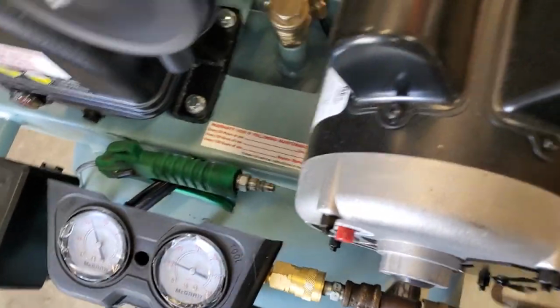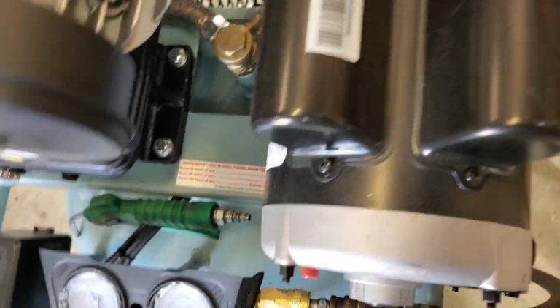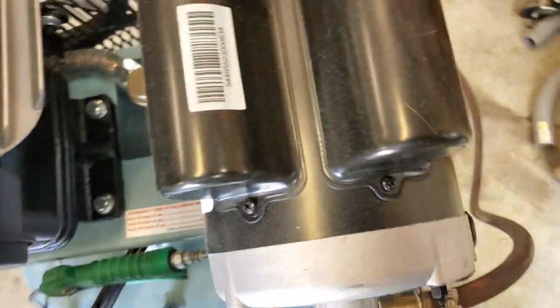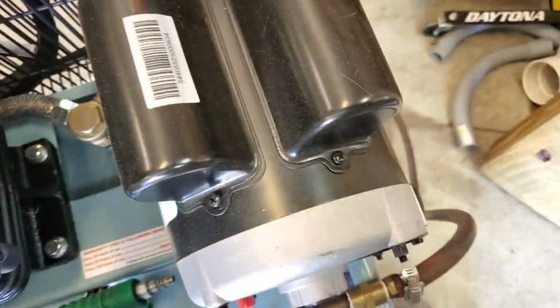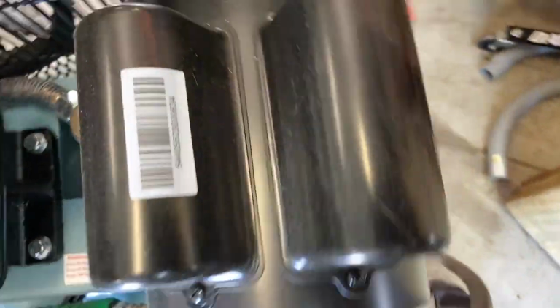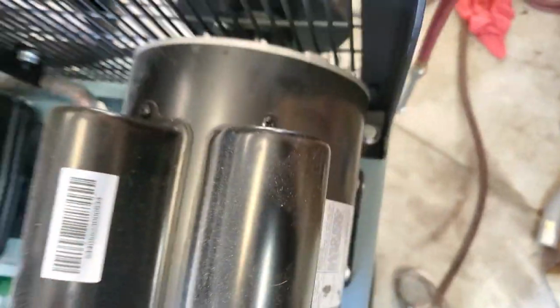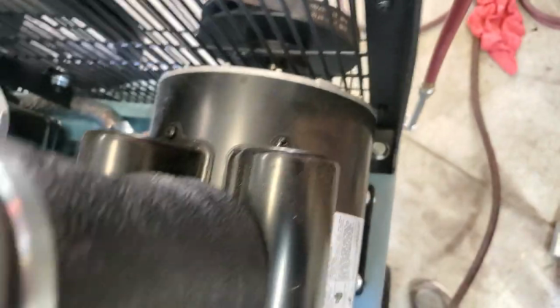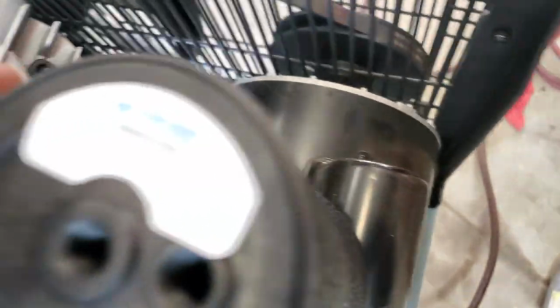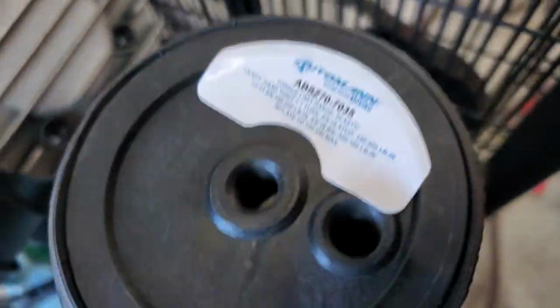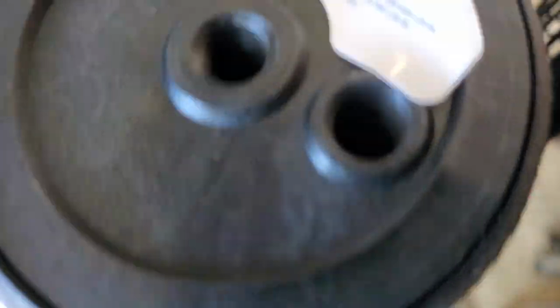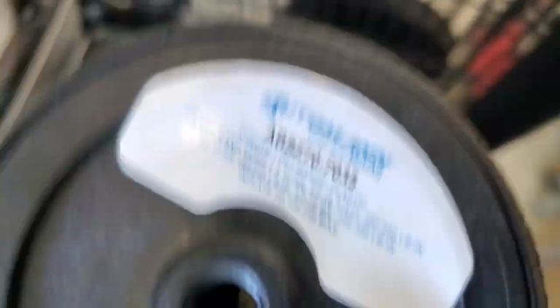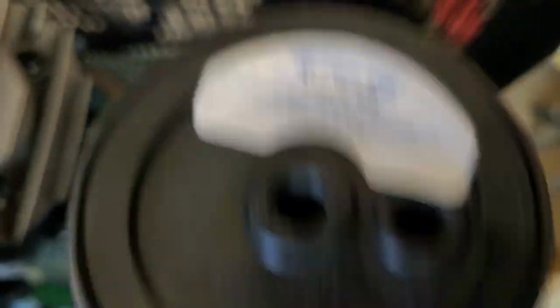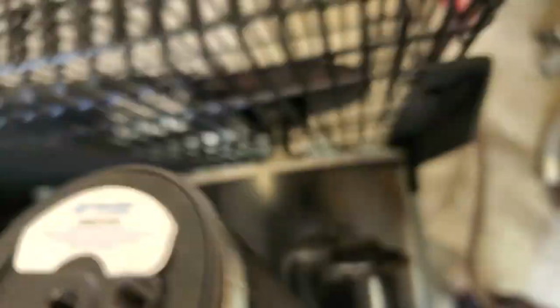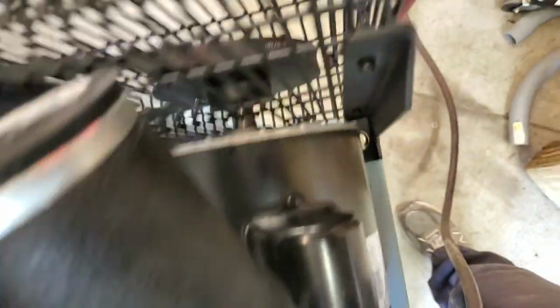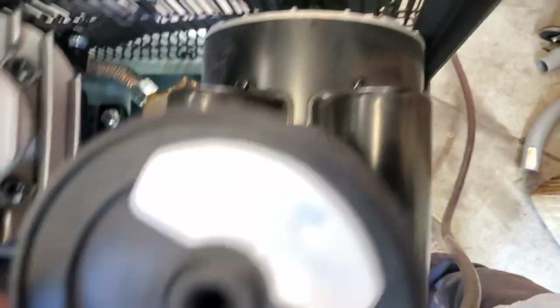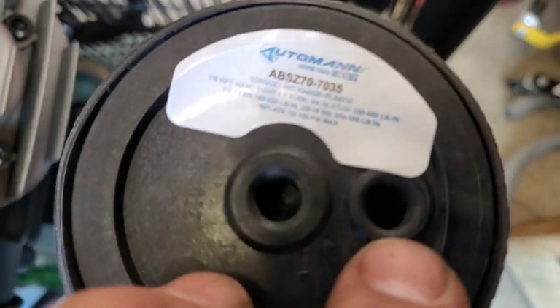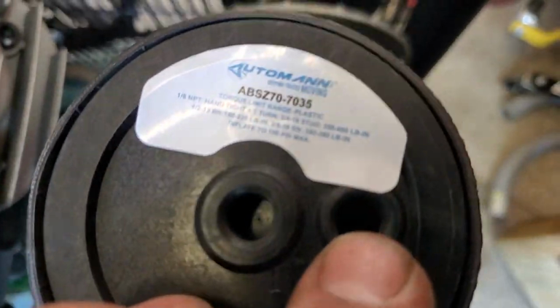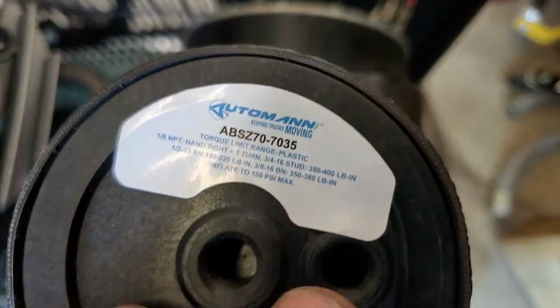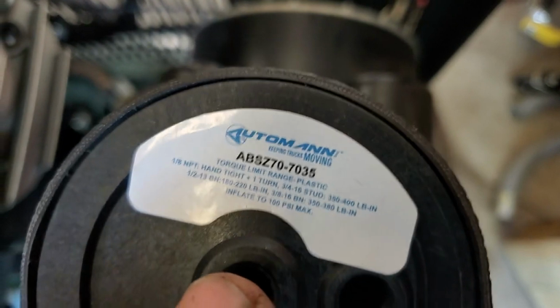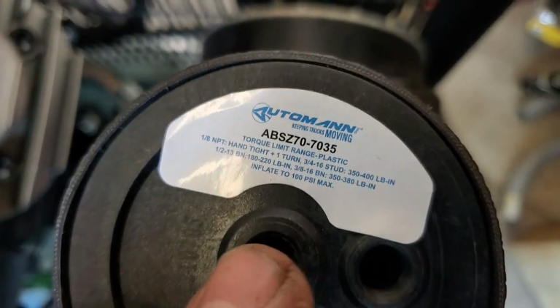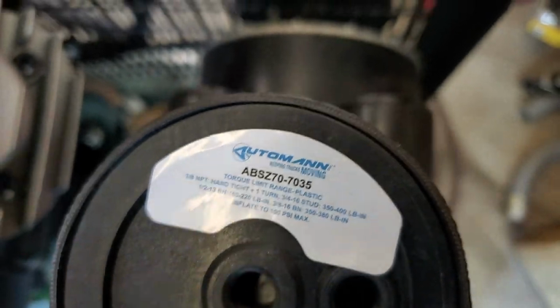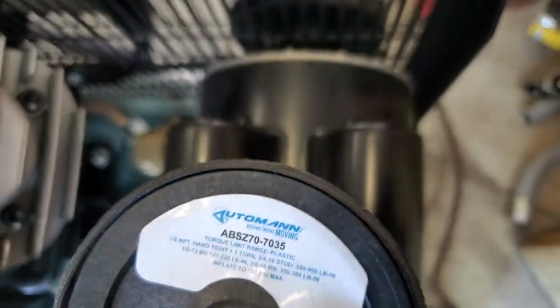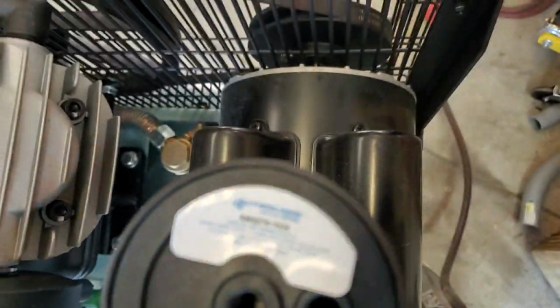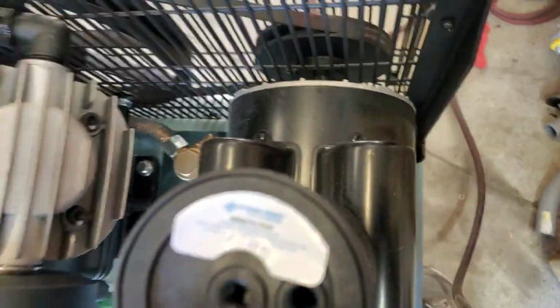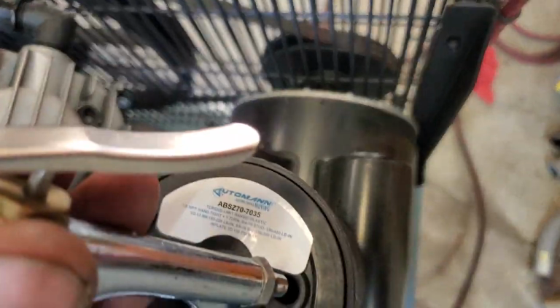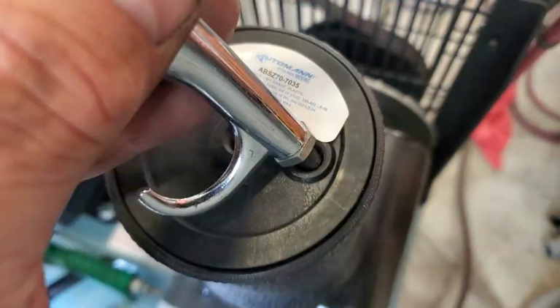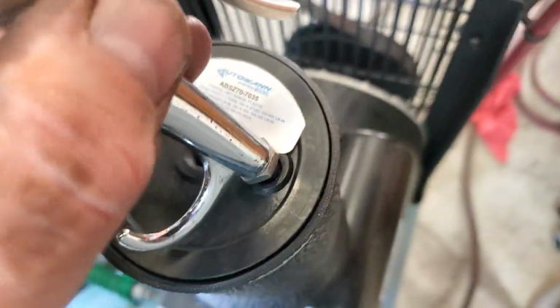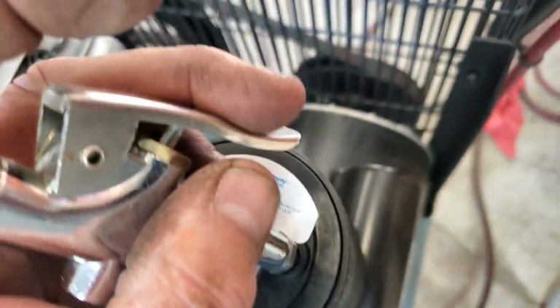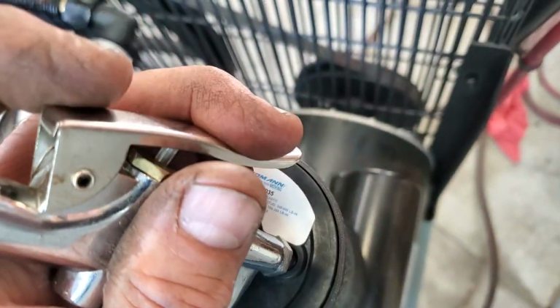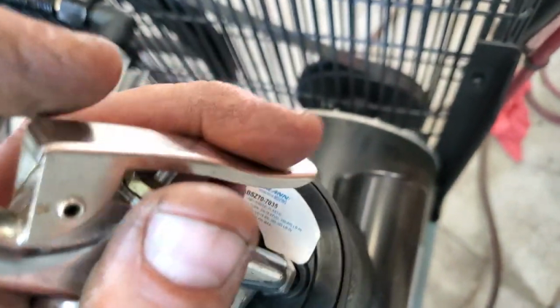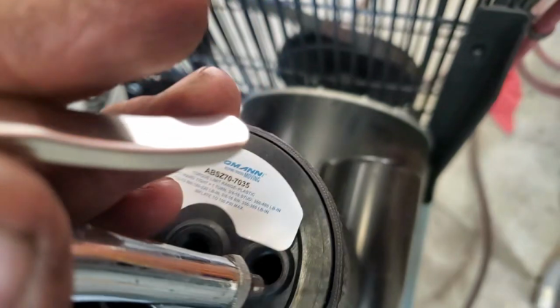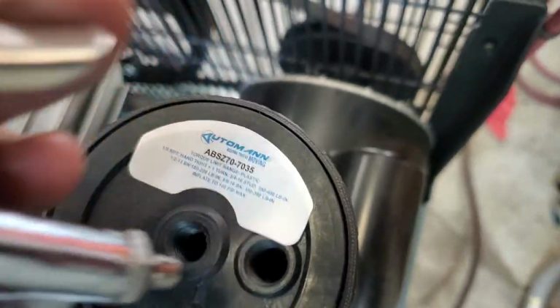All I'm going to do is put this — that's the second hole. The outer hole is the air. That's the bolt hole, the securing hole — center.